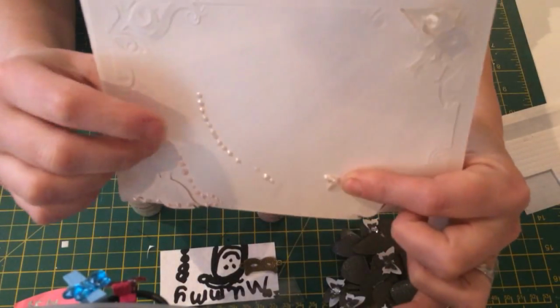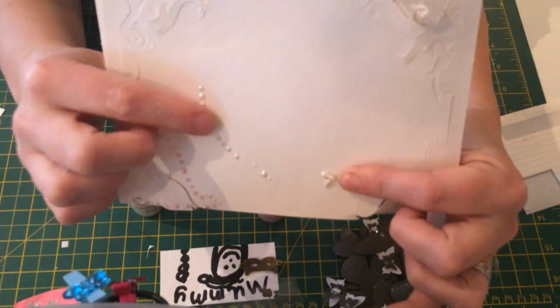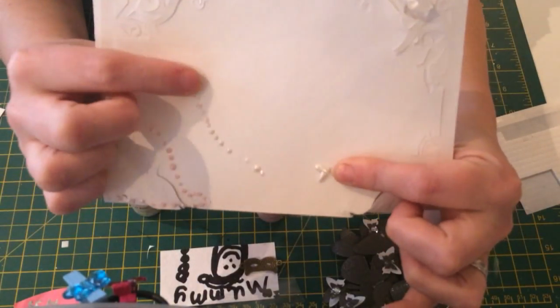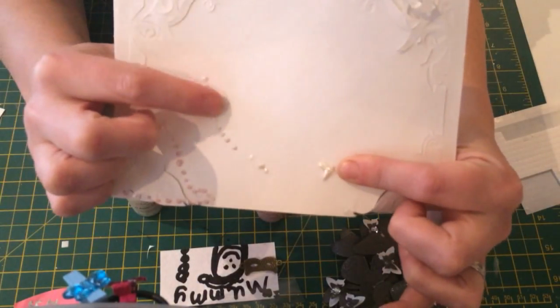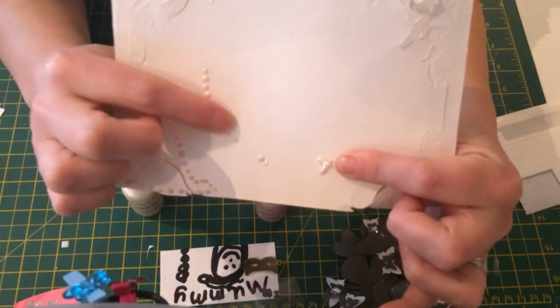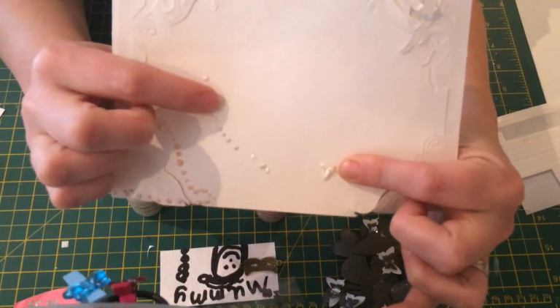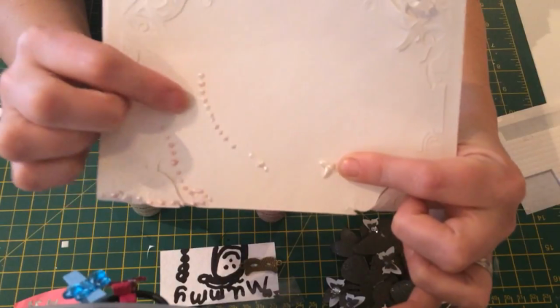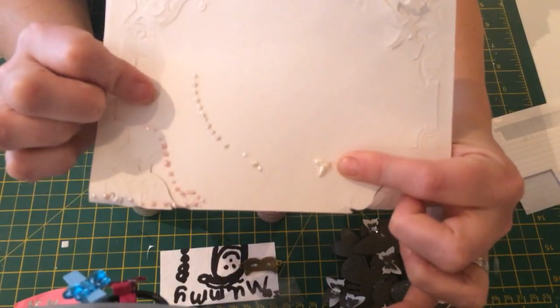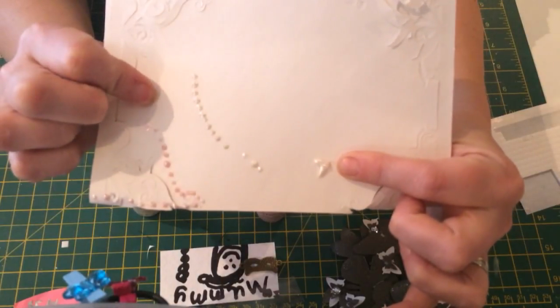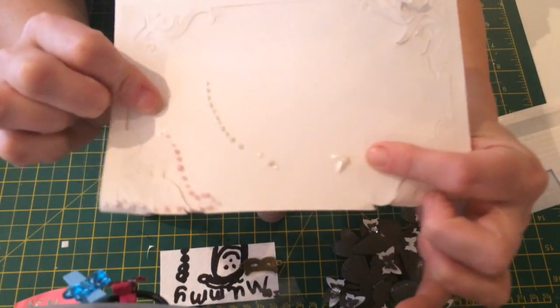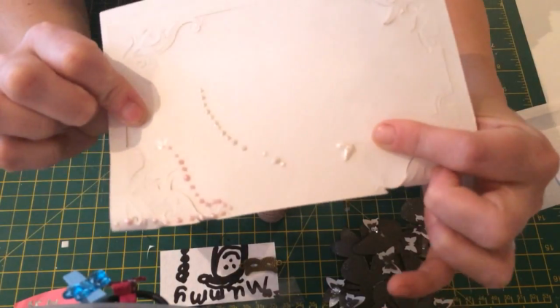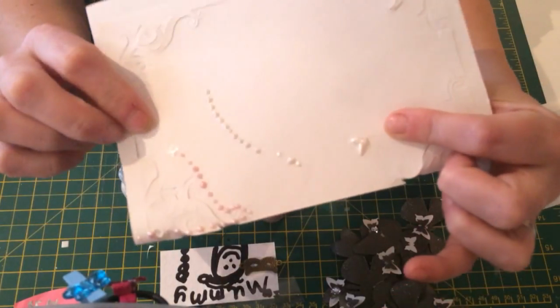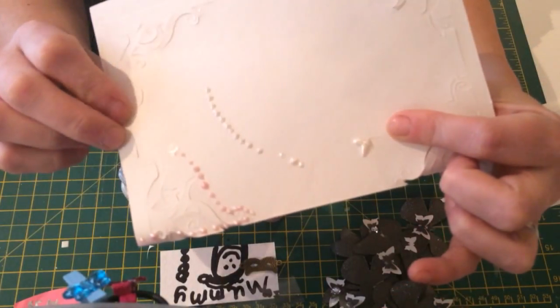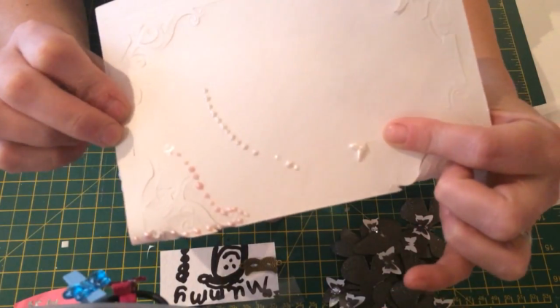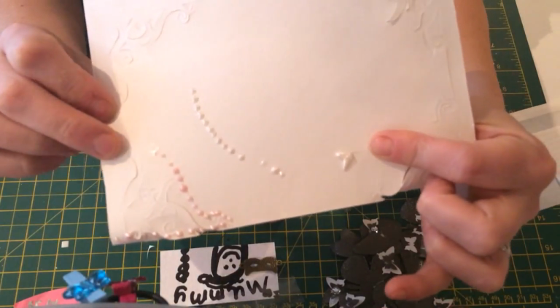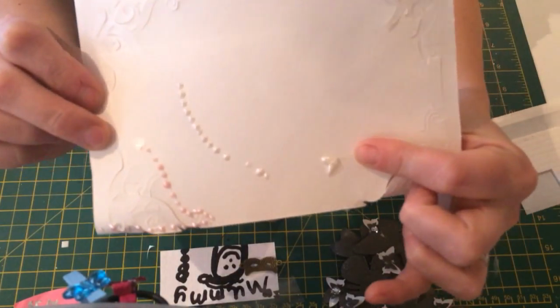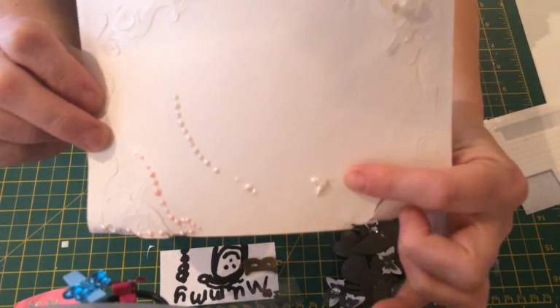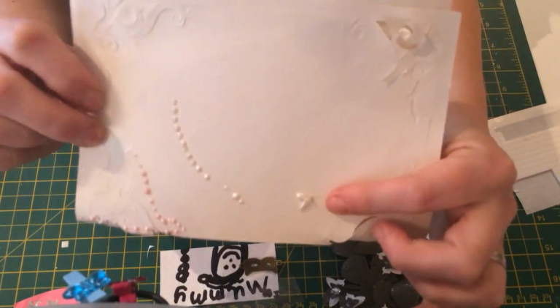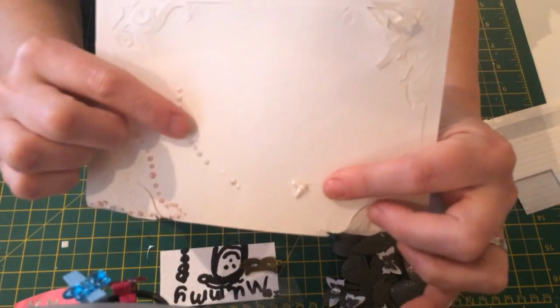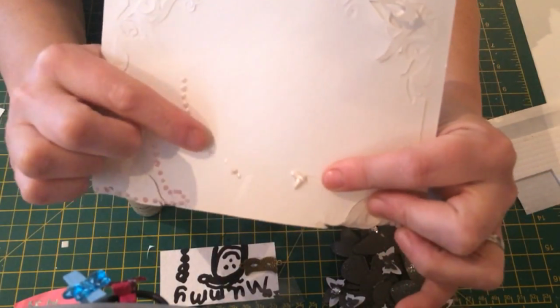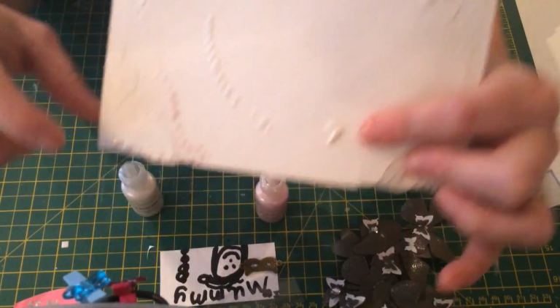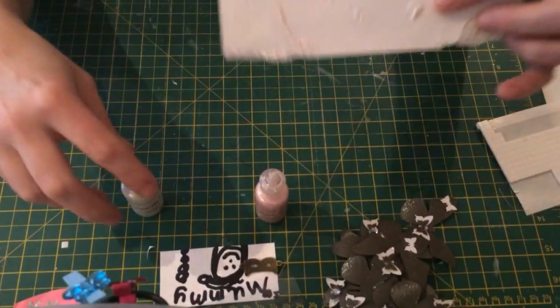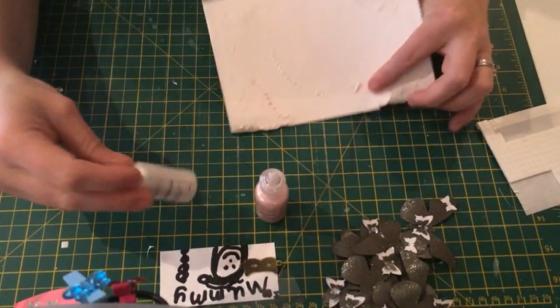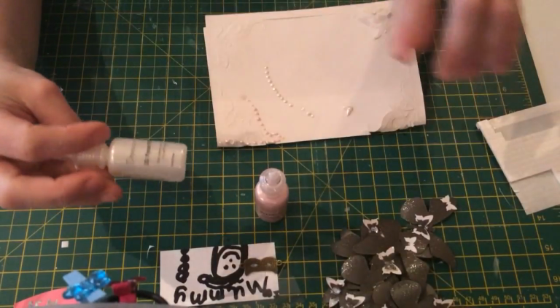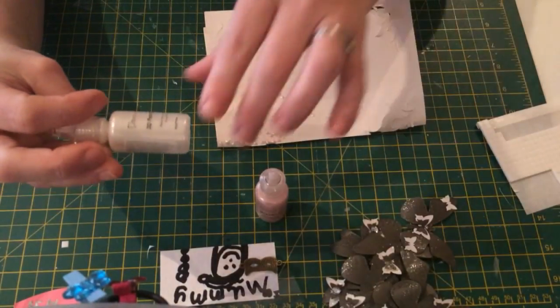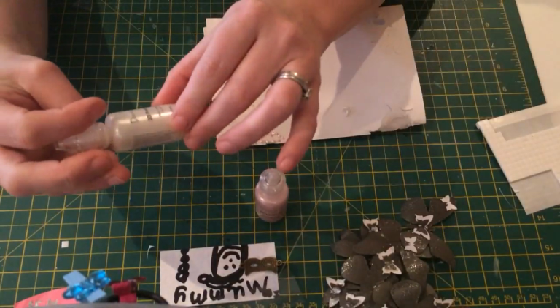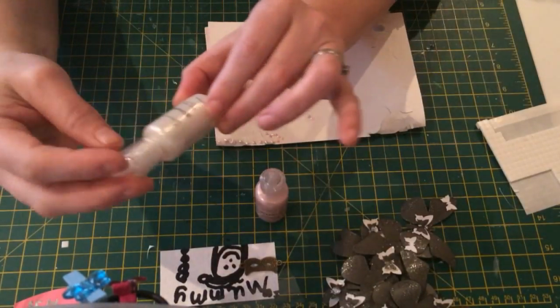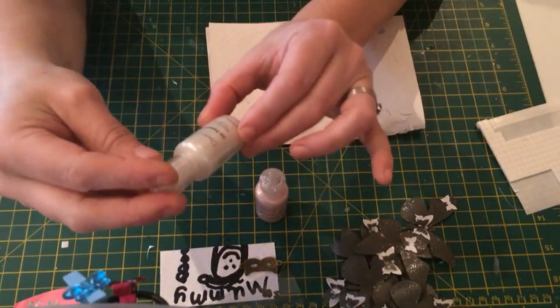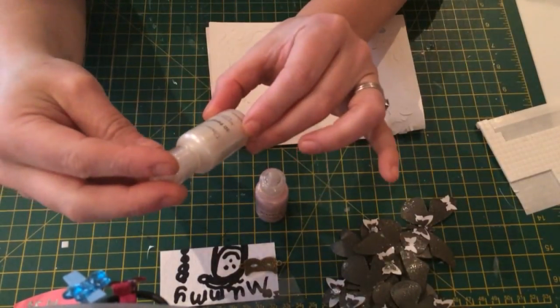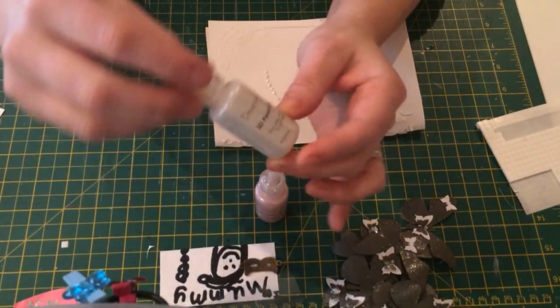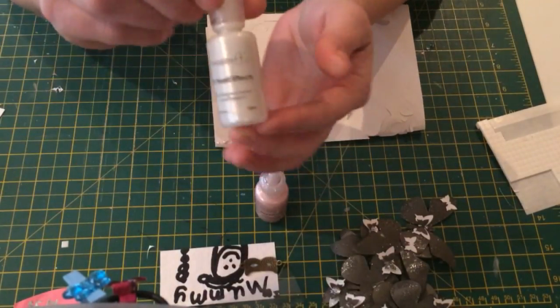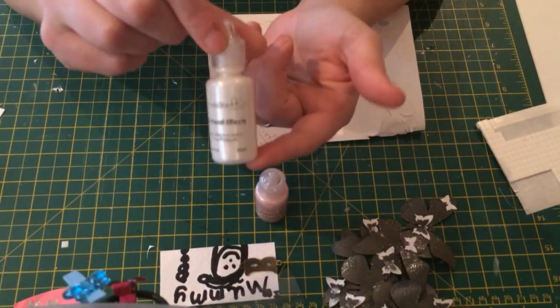Those are my findings on that product, and I think it's excellent. So I would definitely recommend it — Dovecraft 3D Pearl Effects.